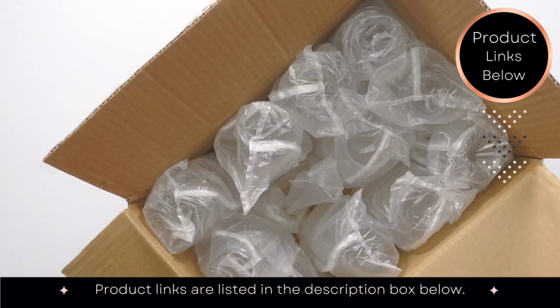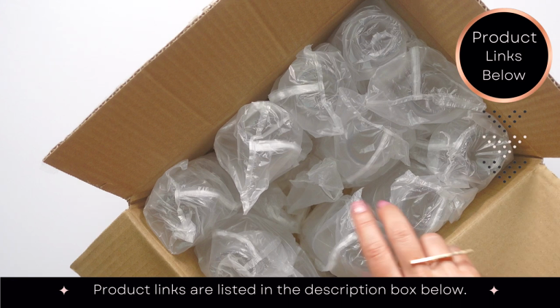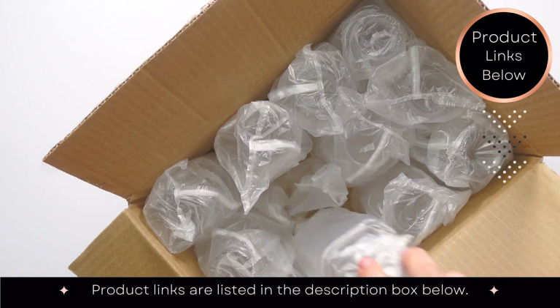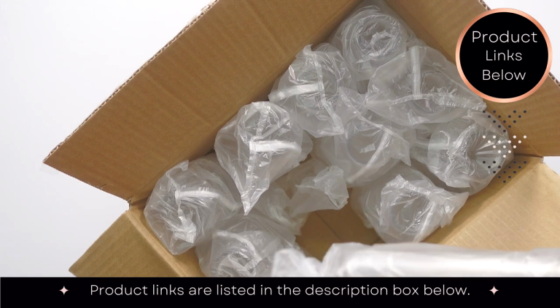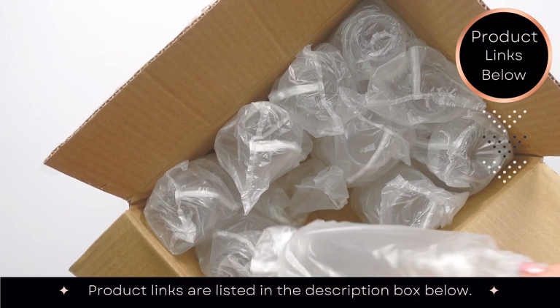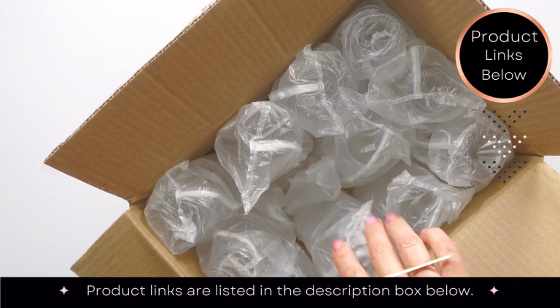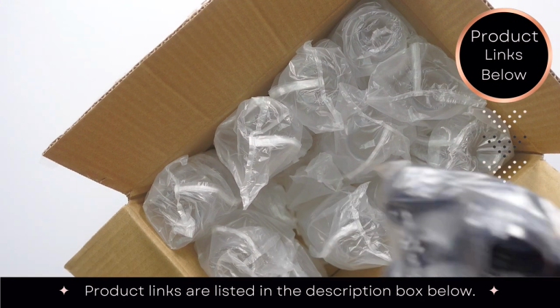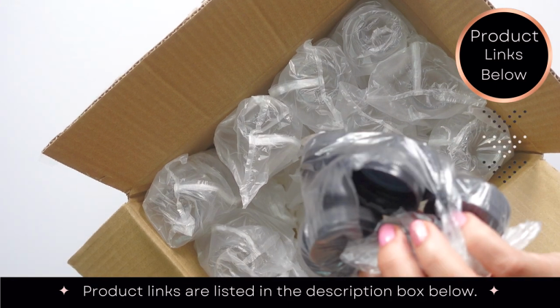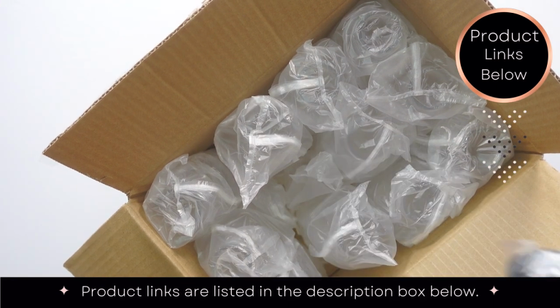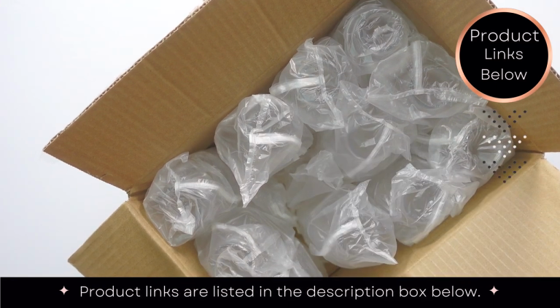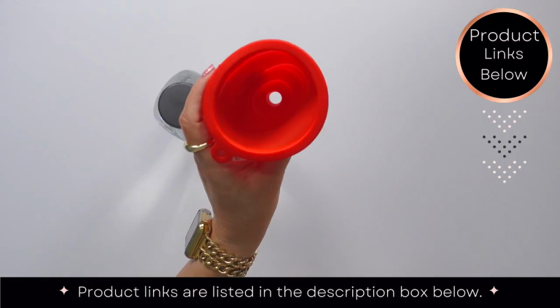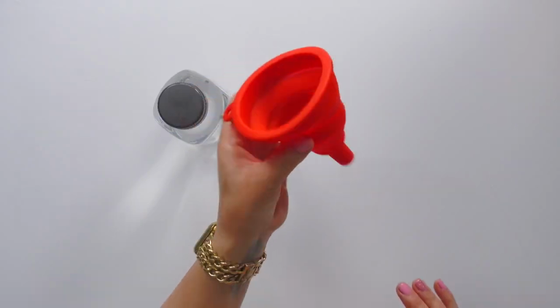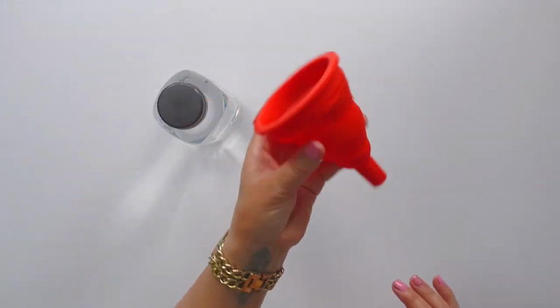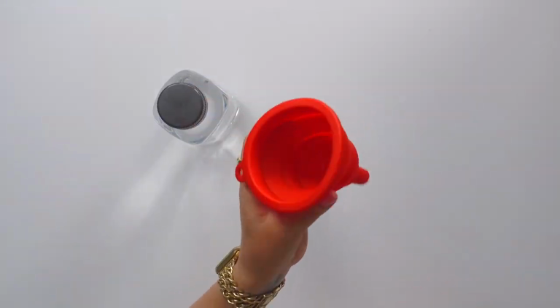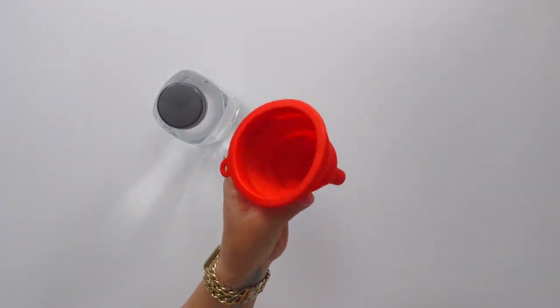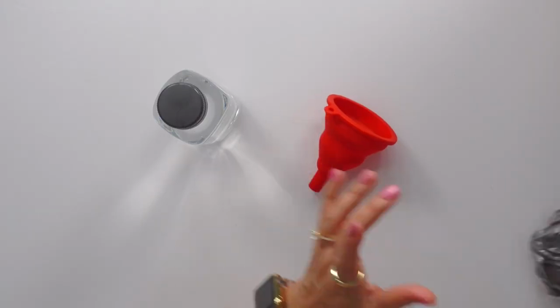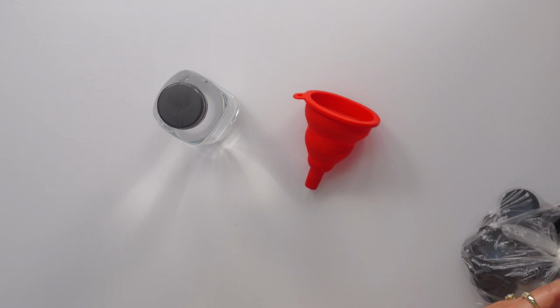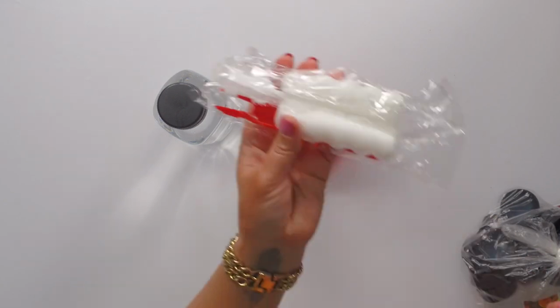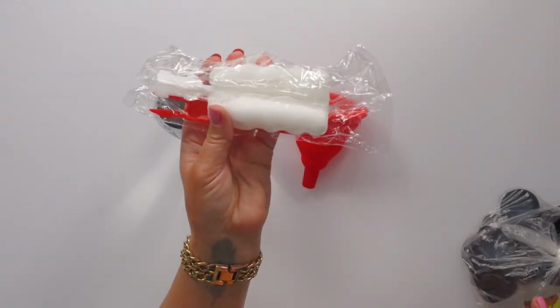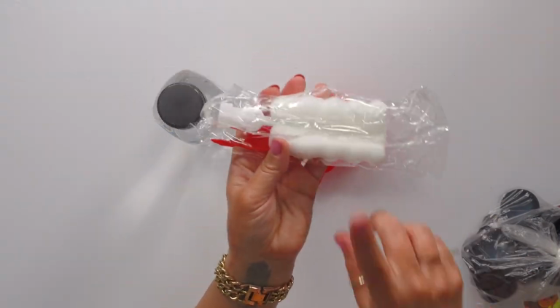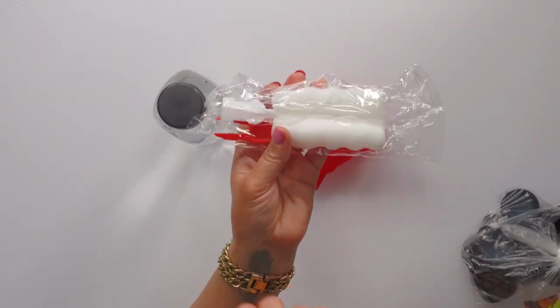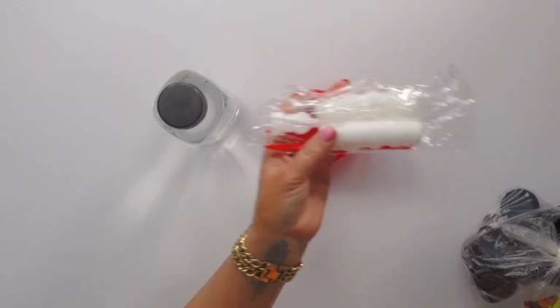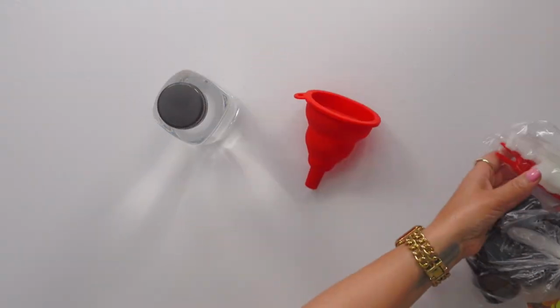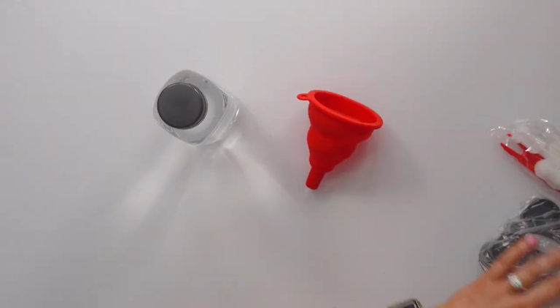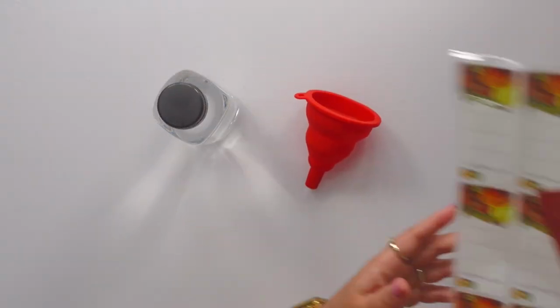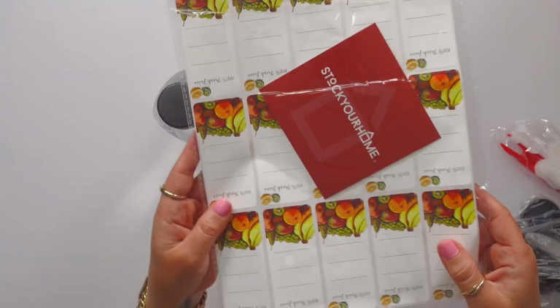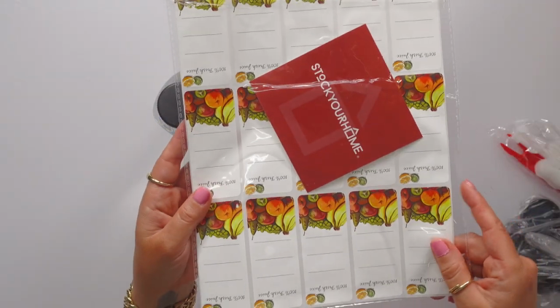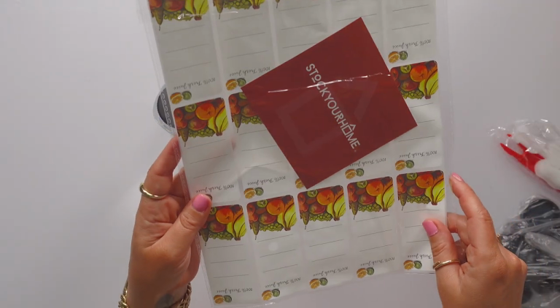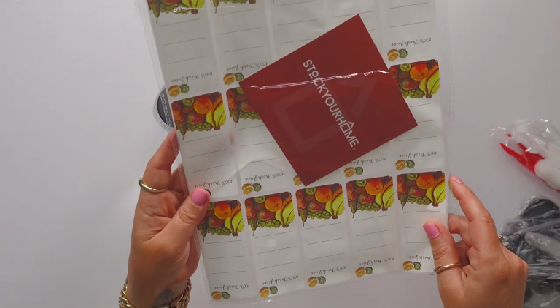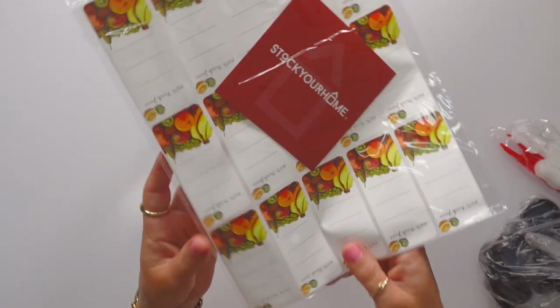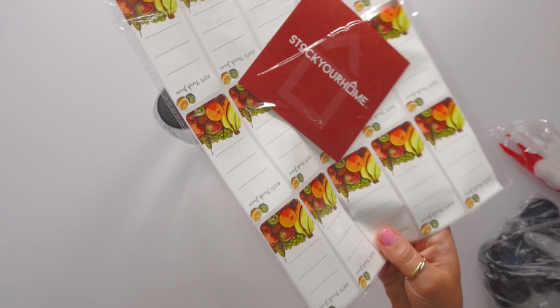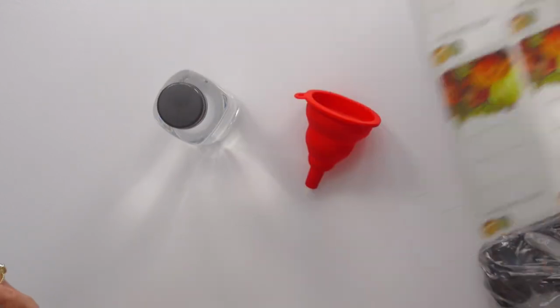12 of these, they come individually bagged with 12 individual caps. So it comes with like a little funnel and a bottle brush, but I'm going to come back to that. And it comes with 12 little labels — now that's really cool.